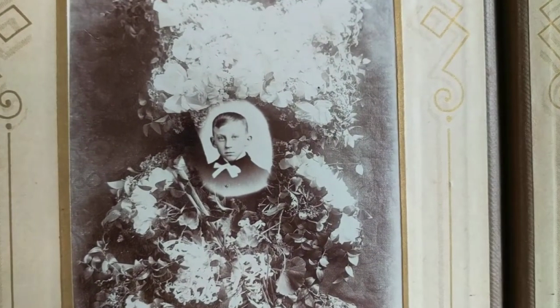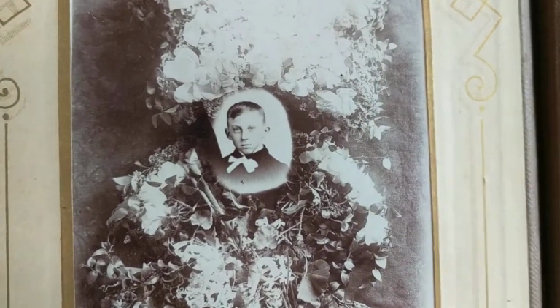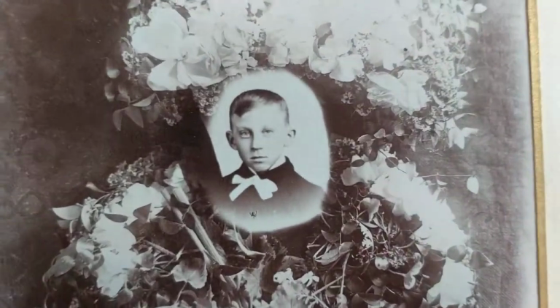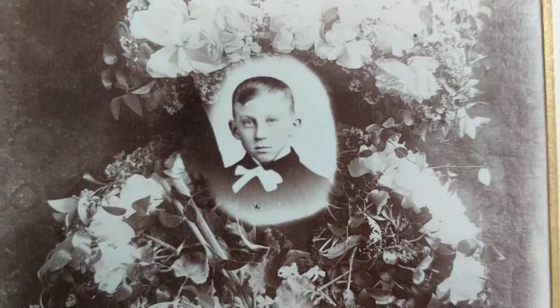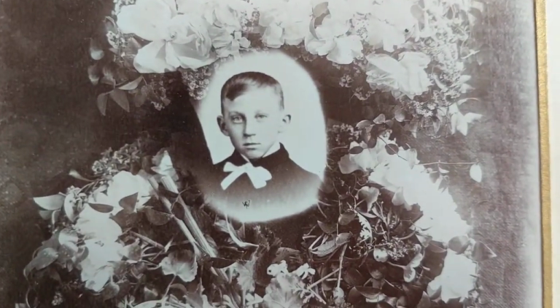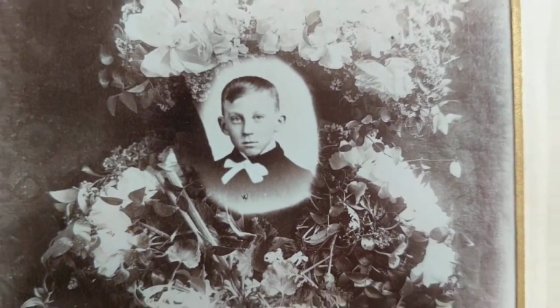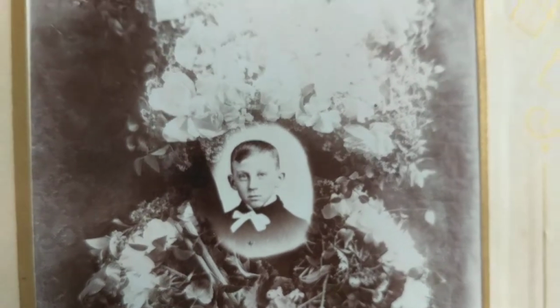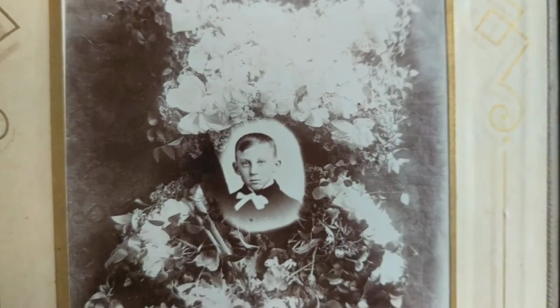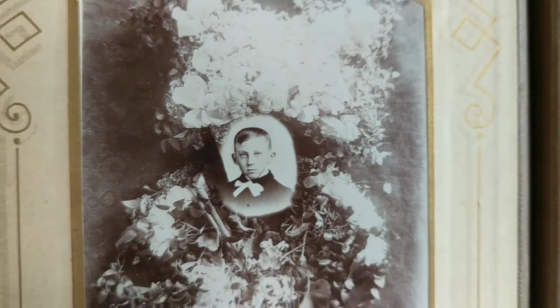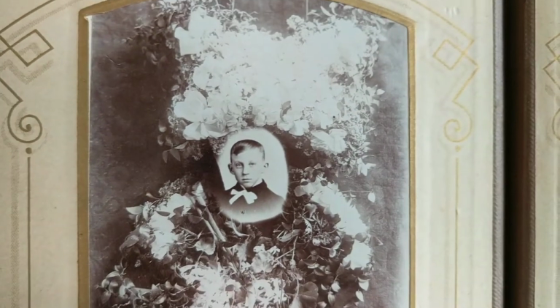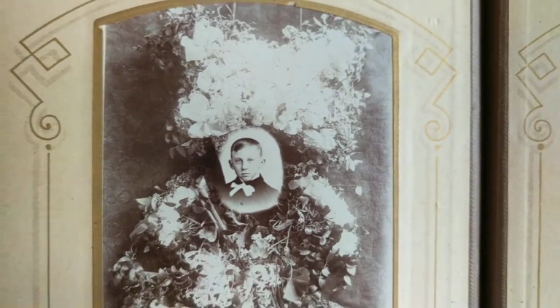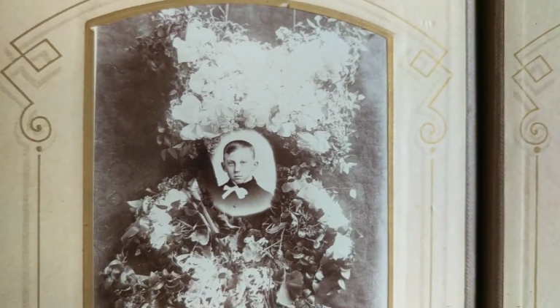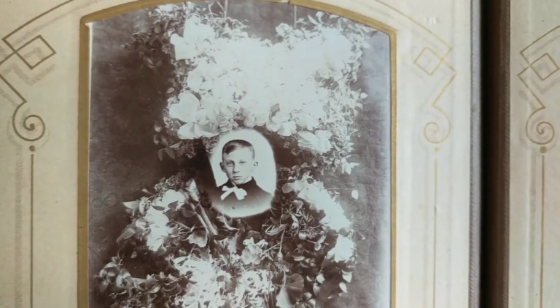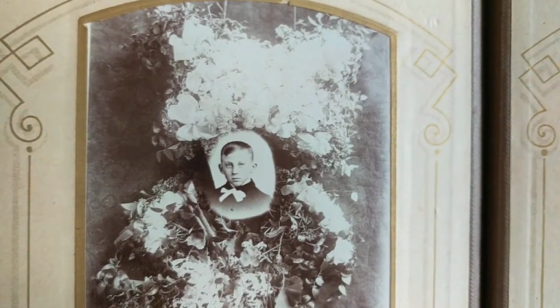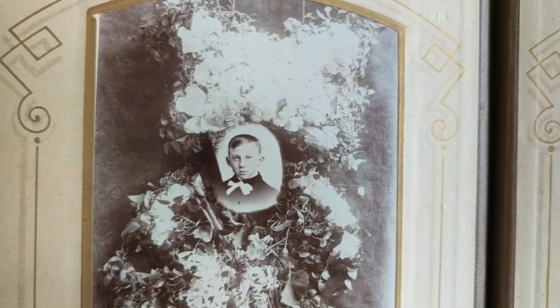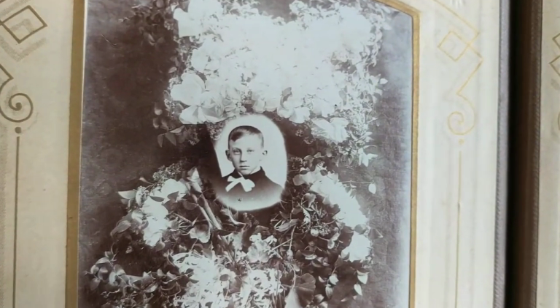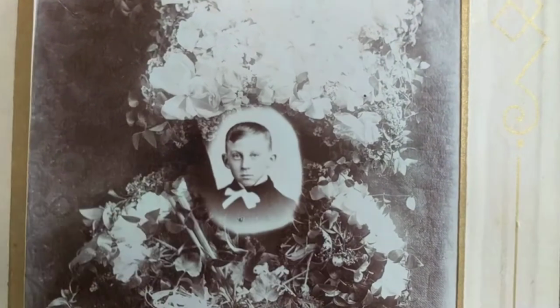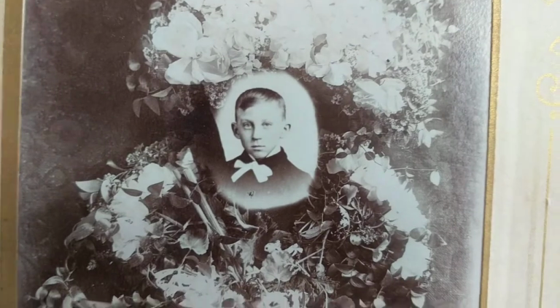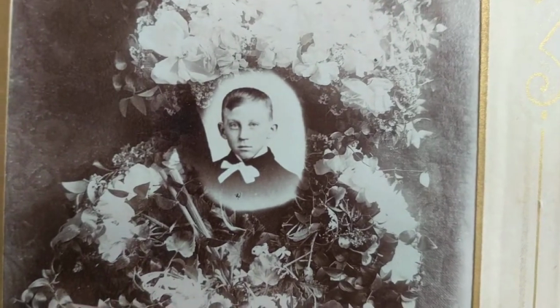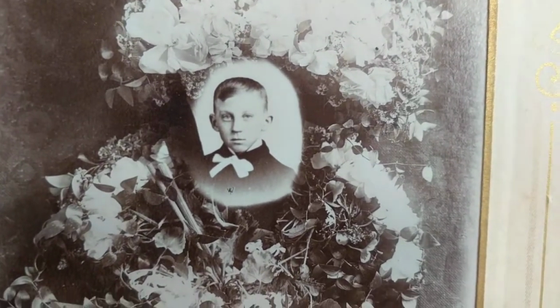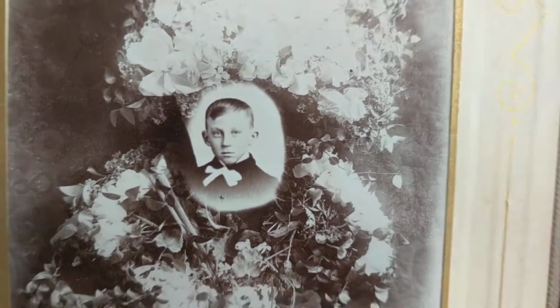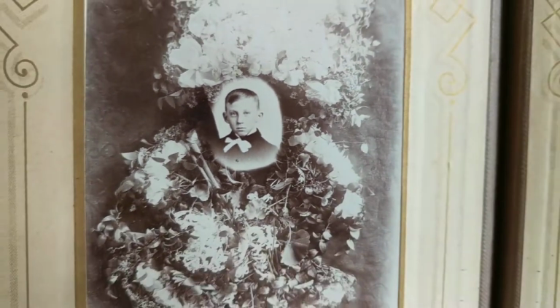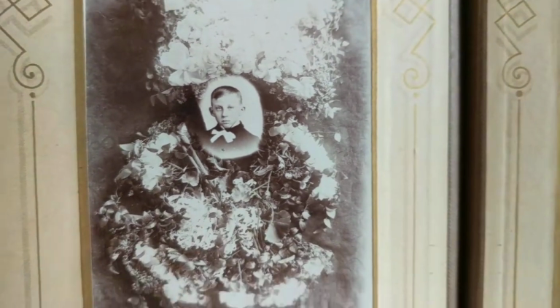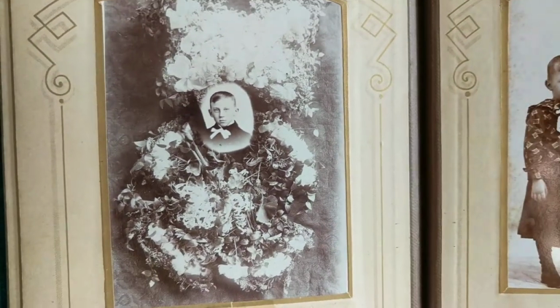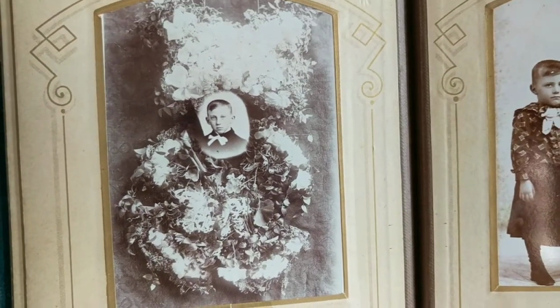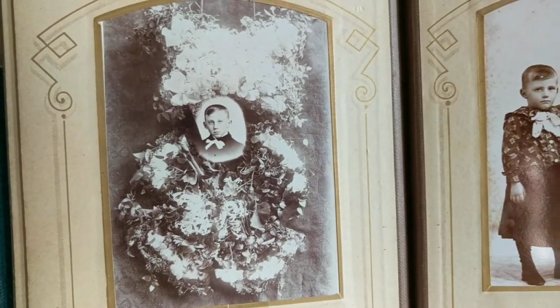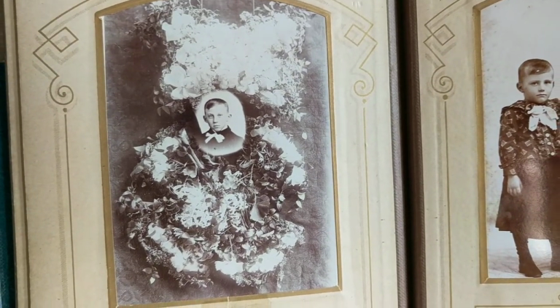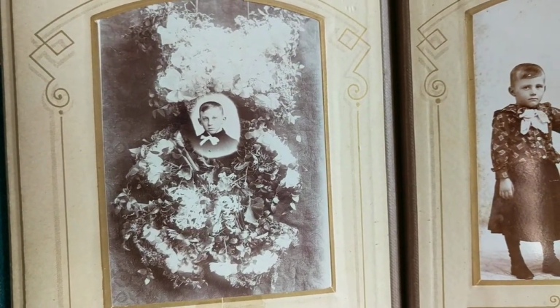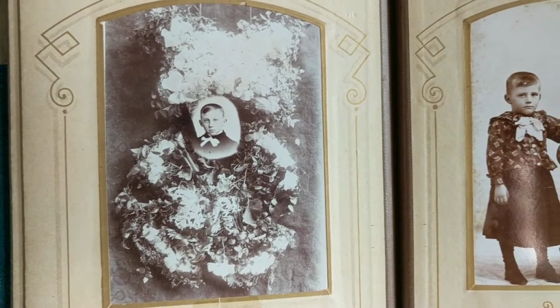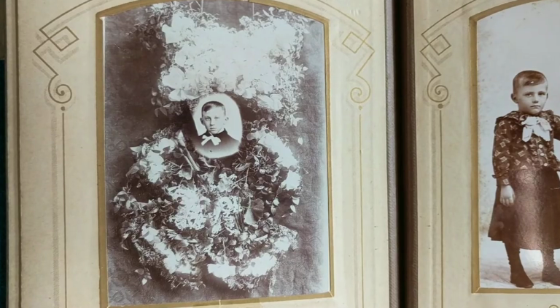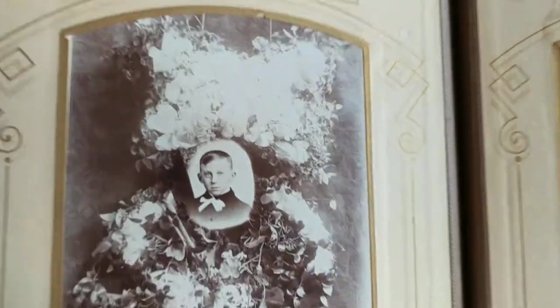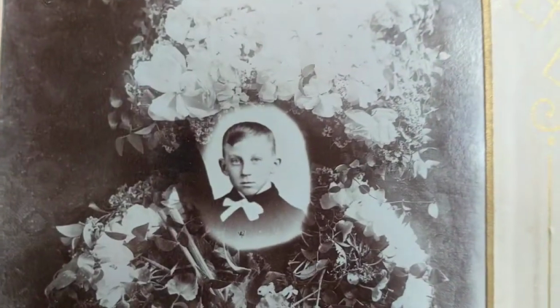Apparently this little boy passed away. His family had a photo previously done of him and they asked the photographer to place him in a vignette with a wreath, in memoriam. Very, very sad.